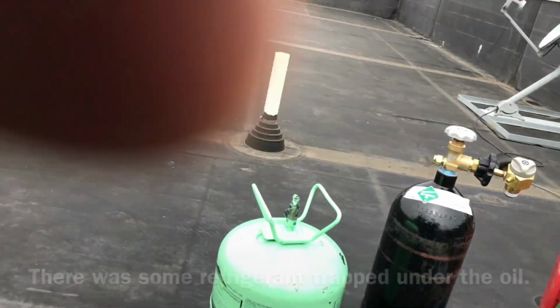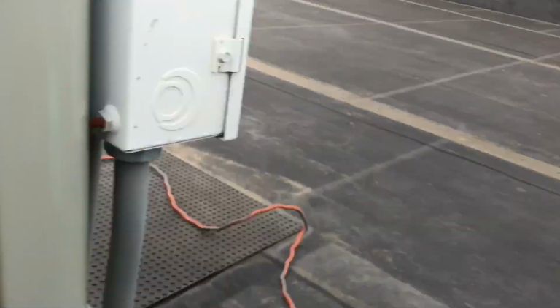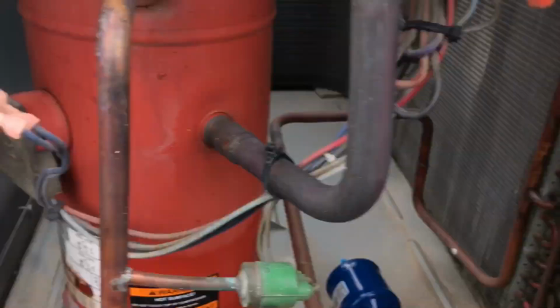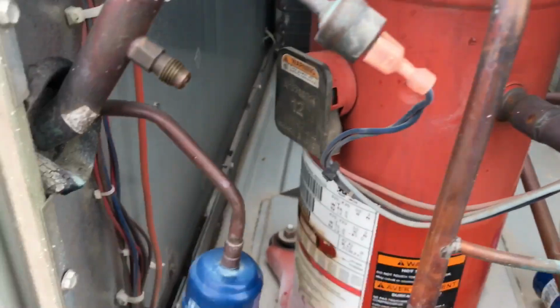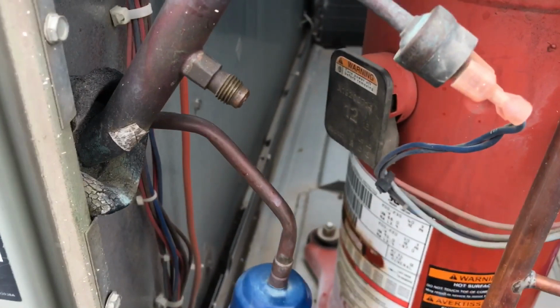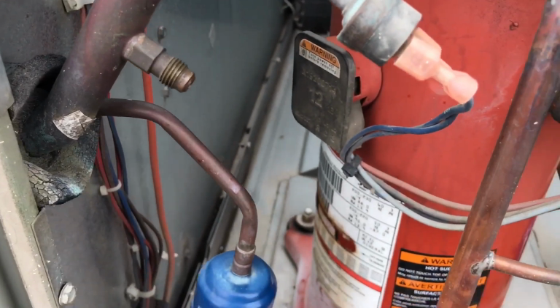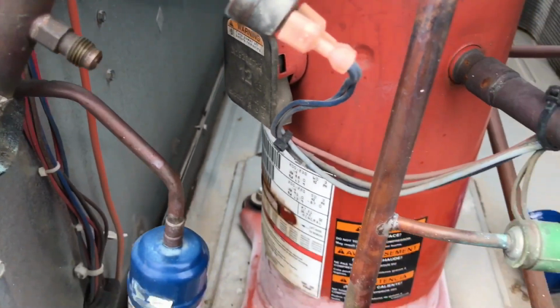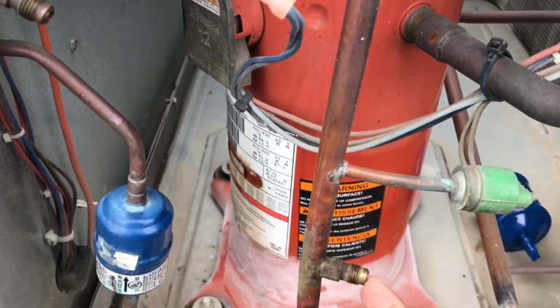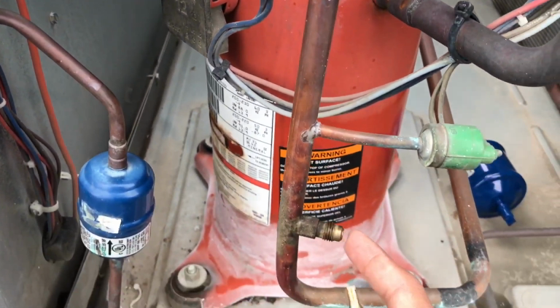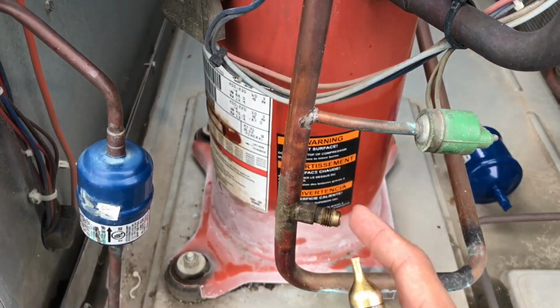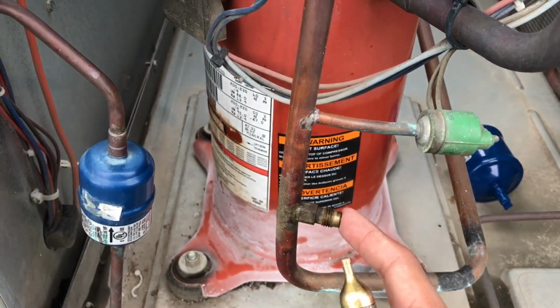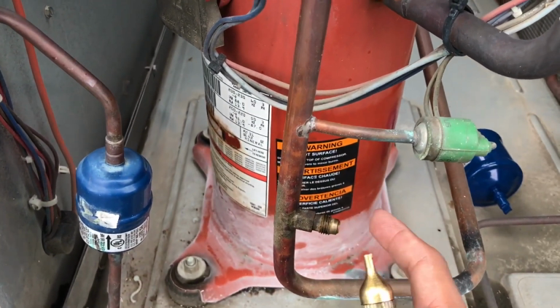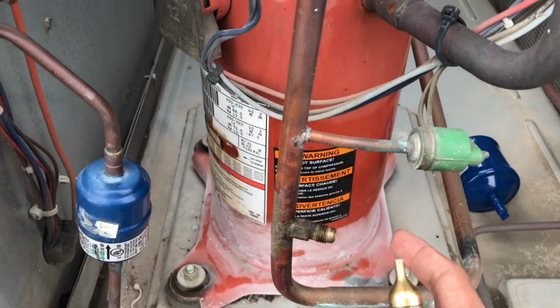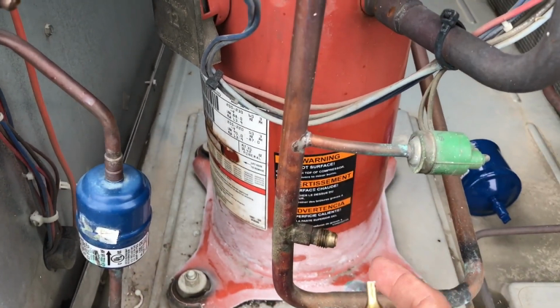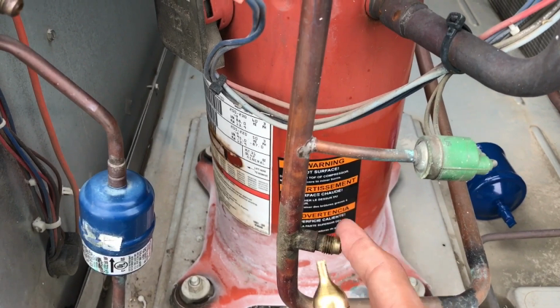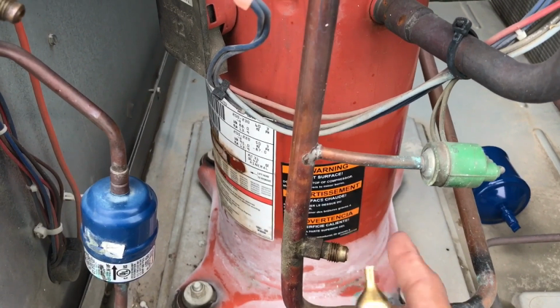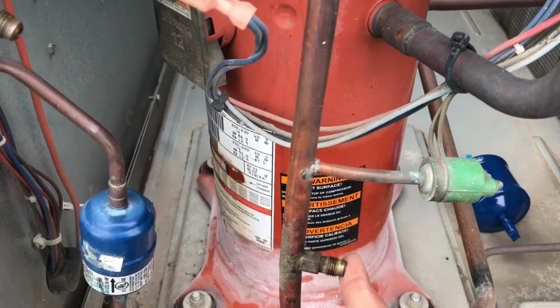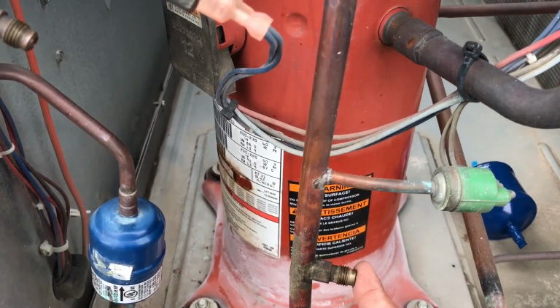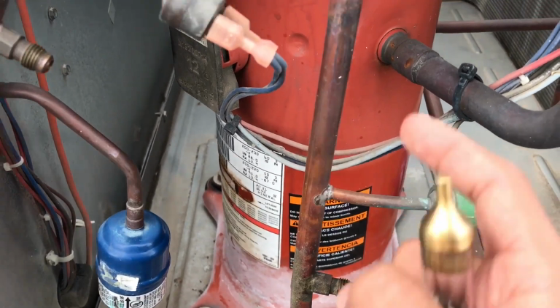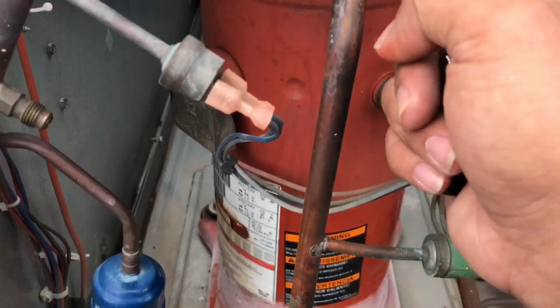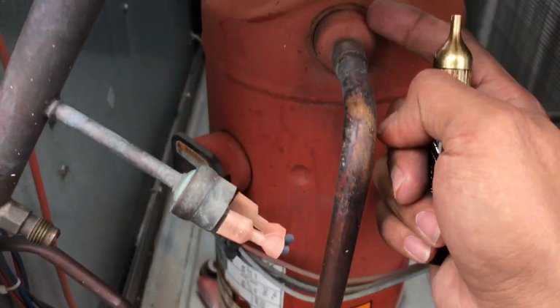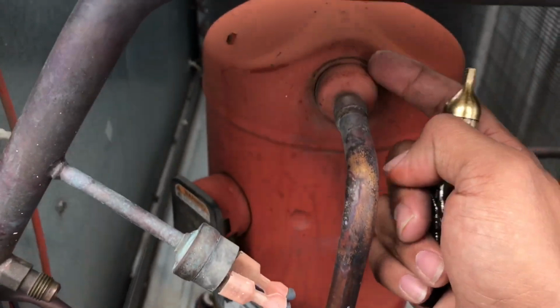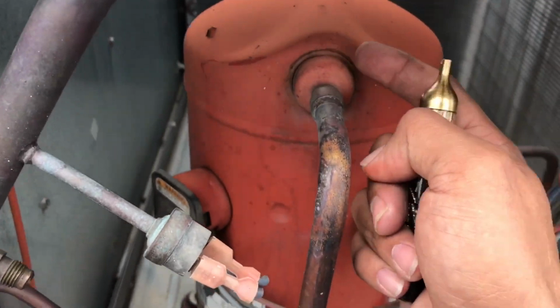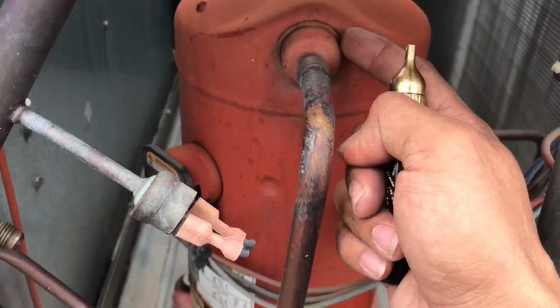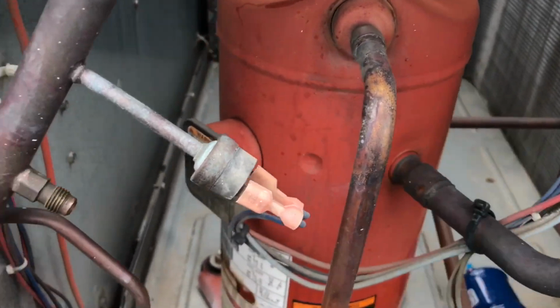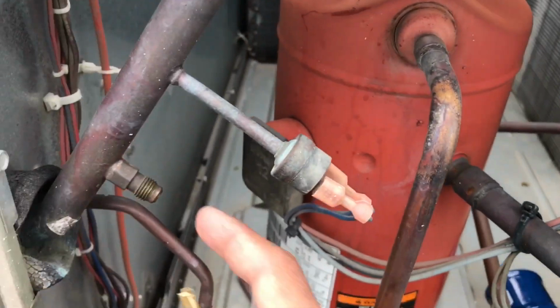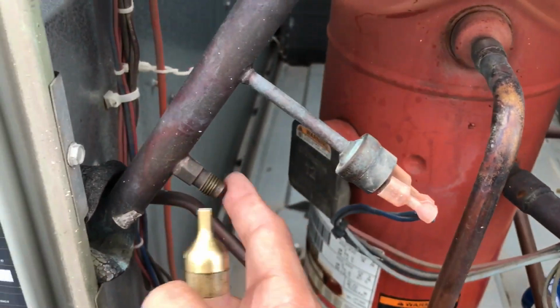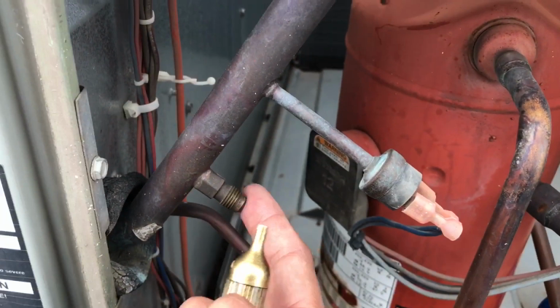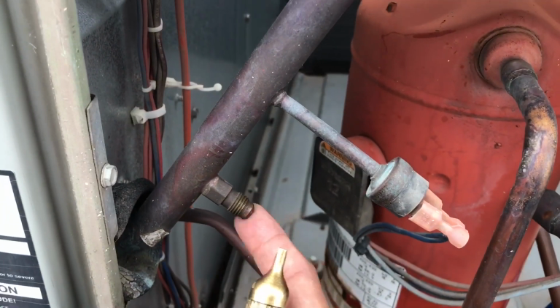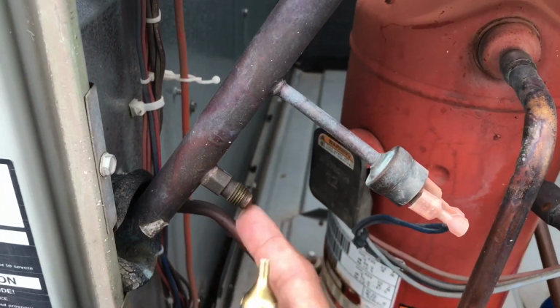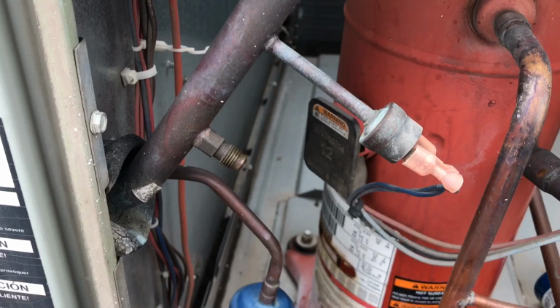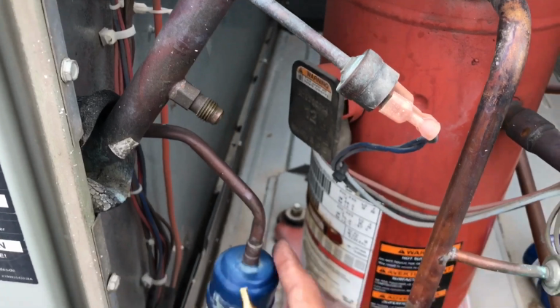I'll unbraze it. And when I flow nitrogen, I flow from the high side because of the check valve right here — it'll come out right here.